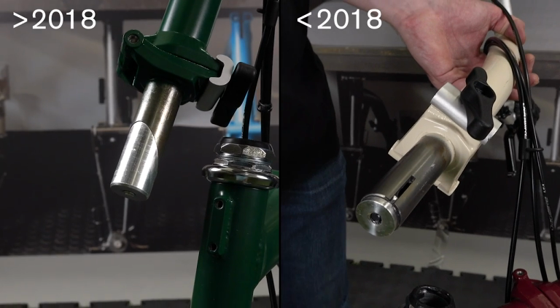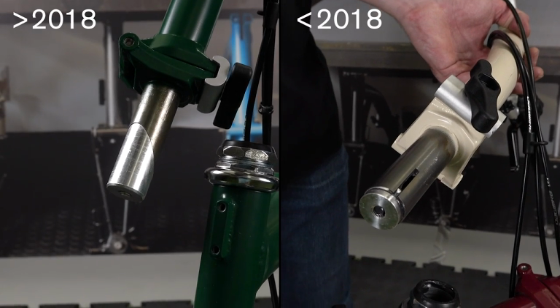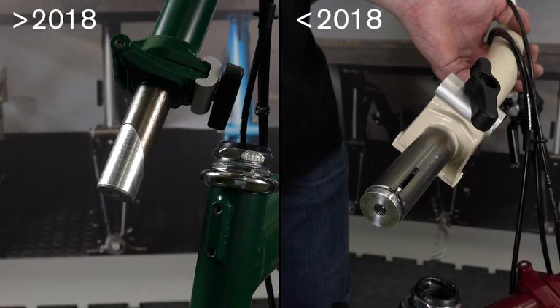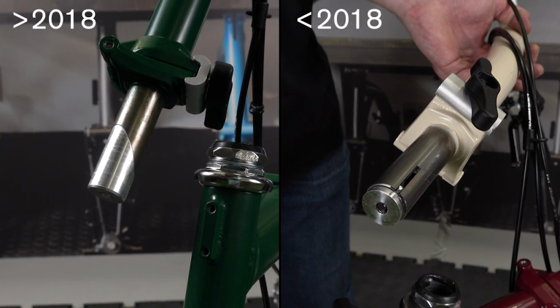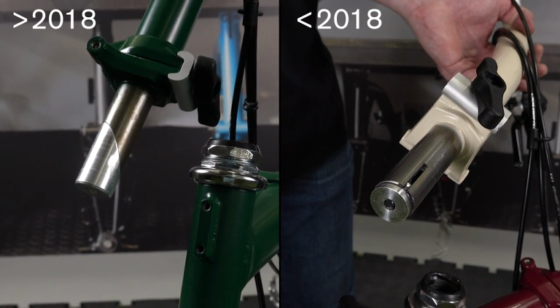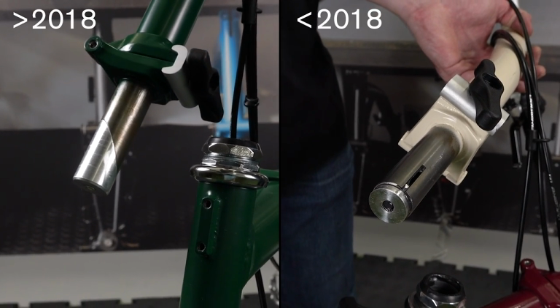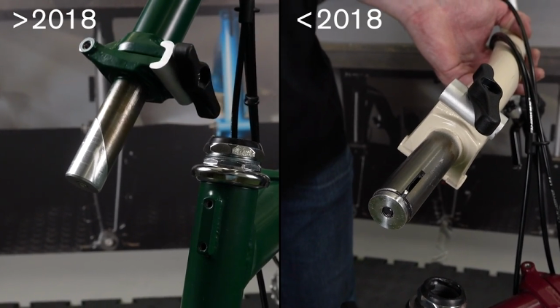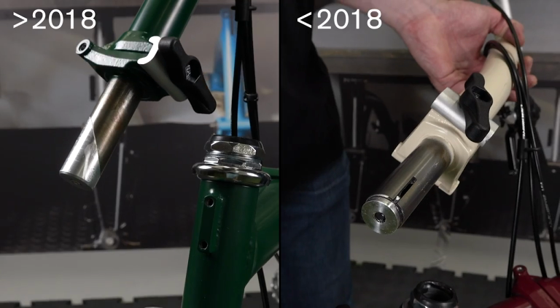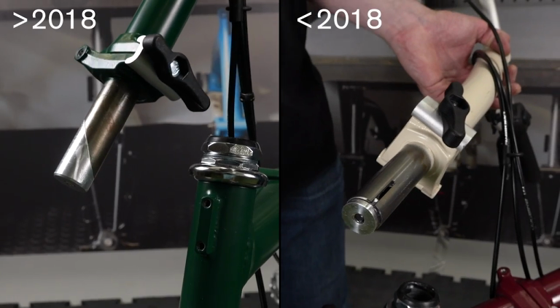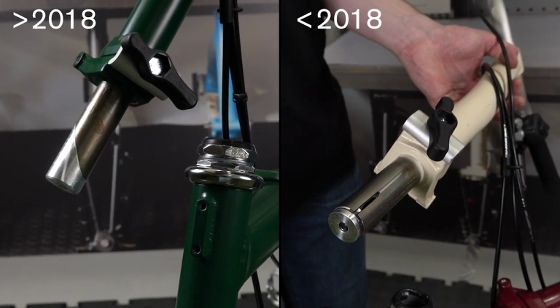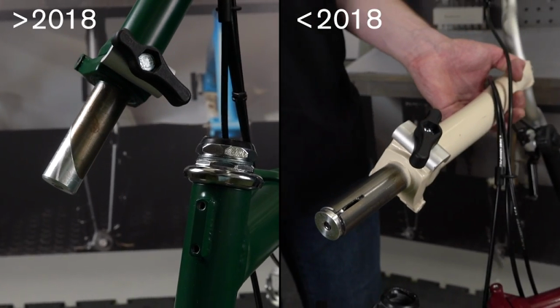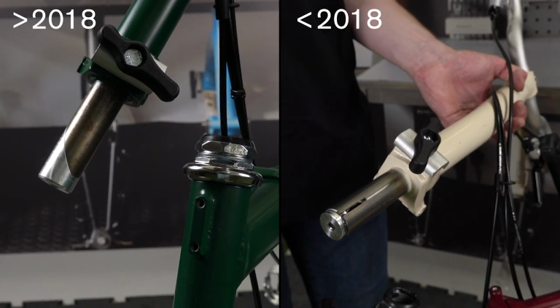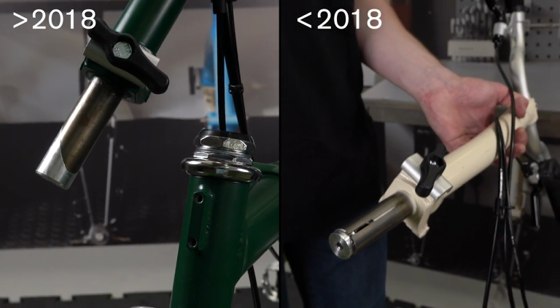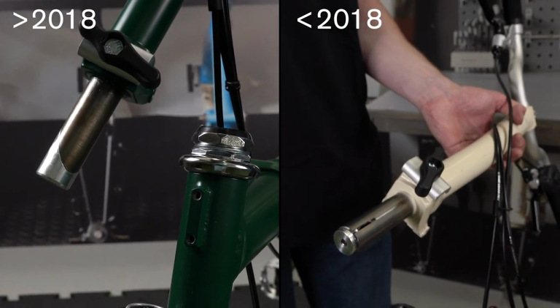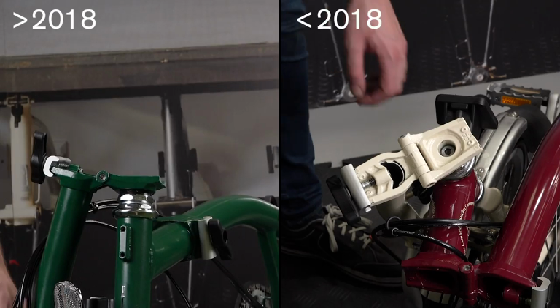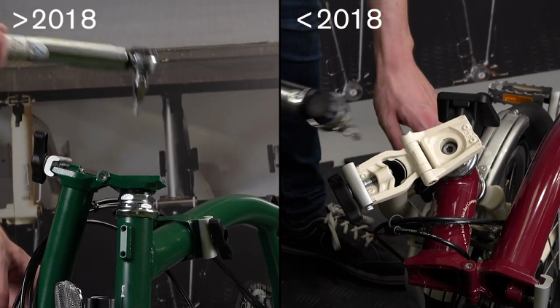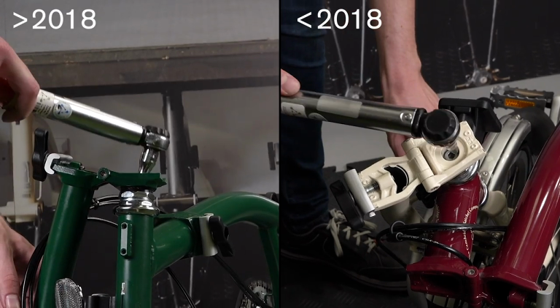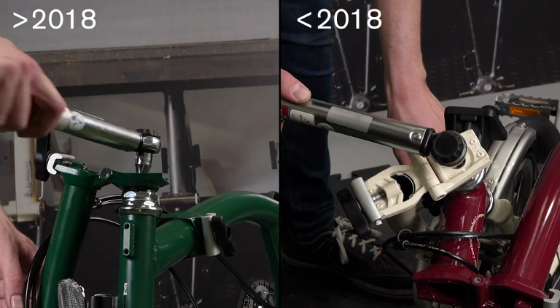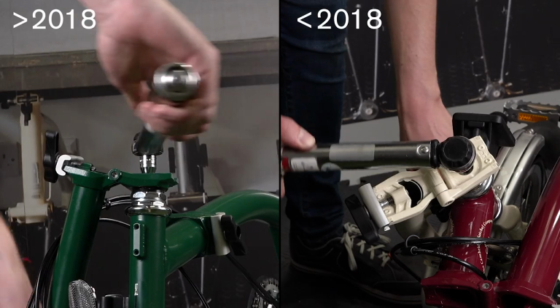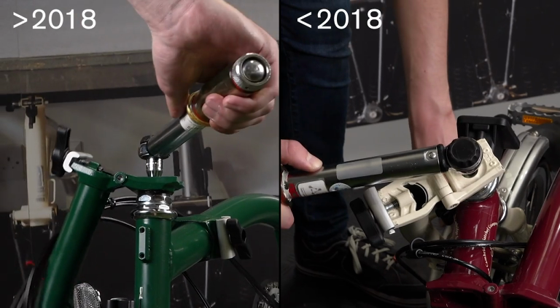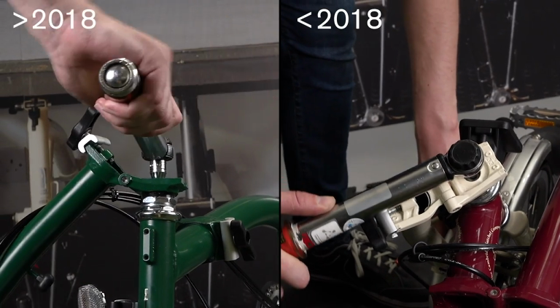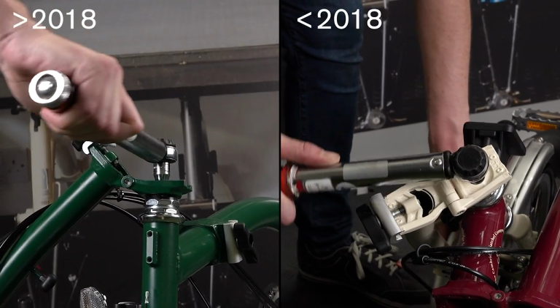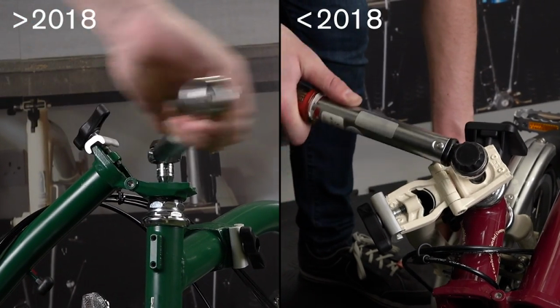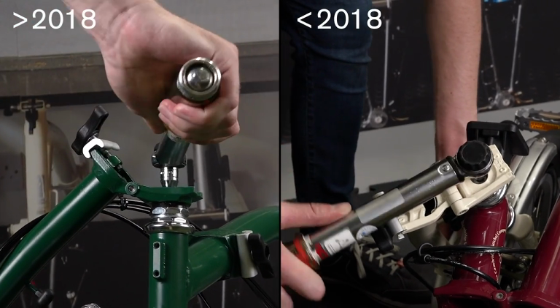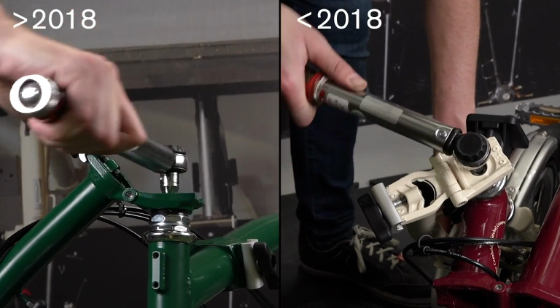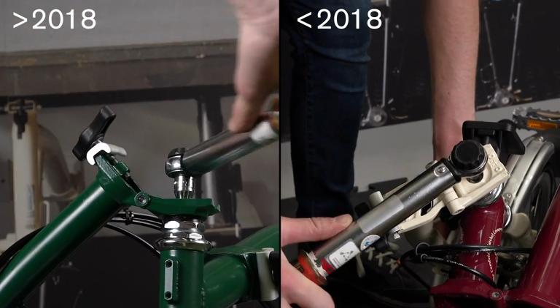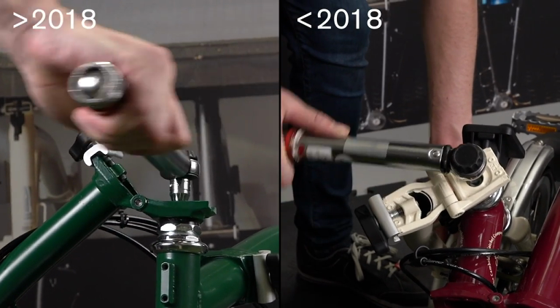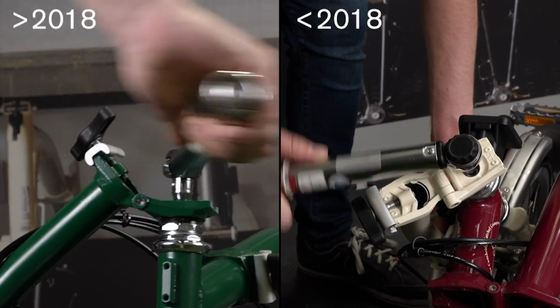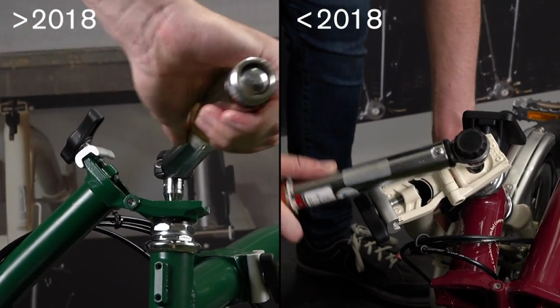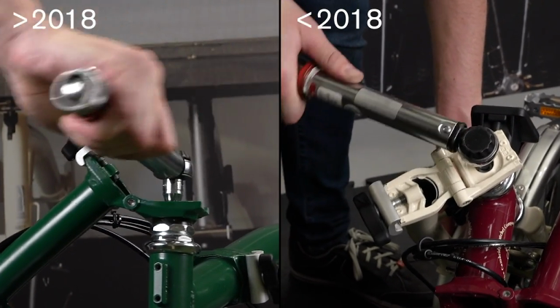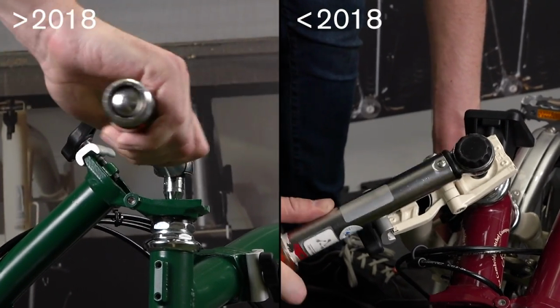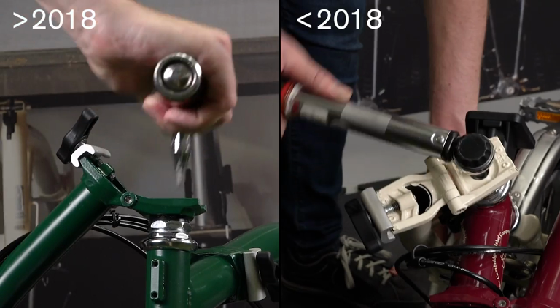If you are unsure at all, remove the stem and compare with the pictures shown. It is vital you follow the correct fitting procedure and tighten the fixing bolt correctly, or you will either damage the fork or not secure the handlebar correctly.